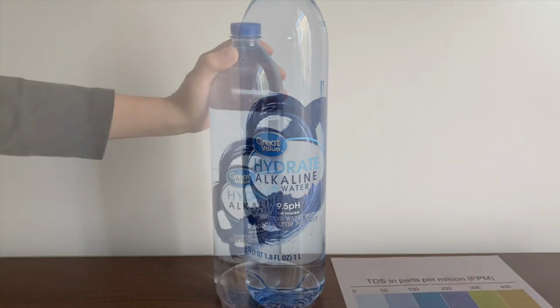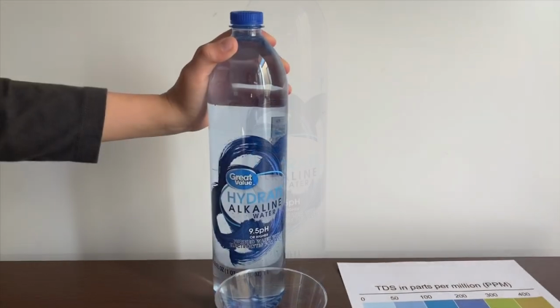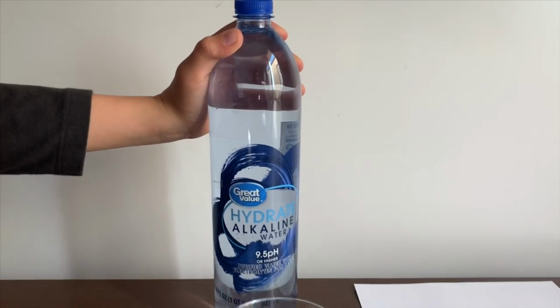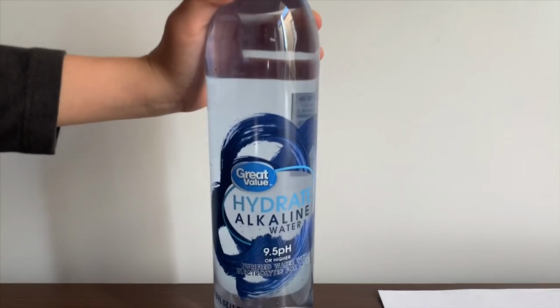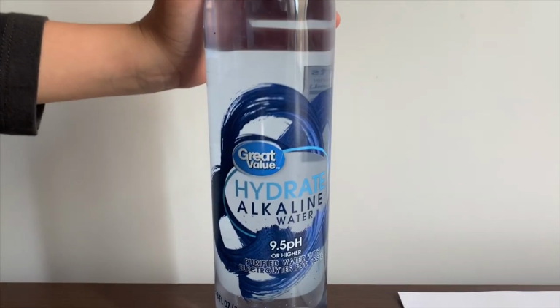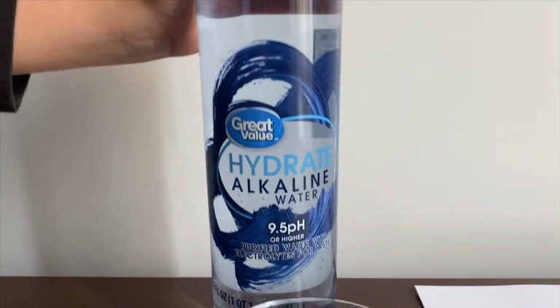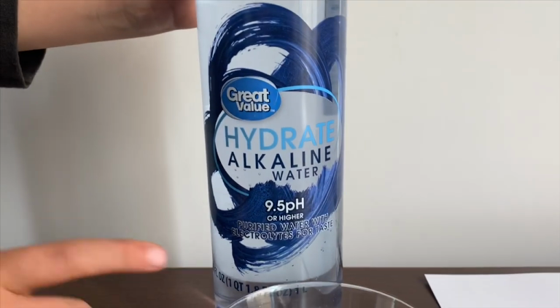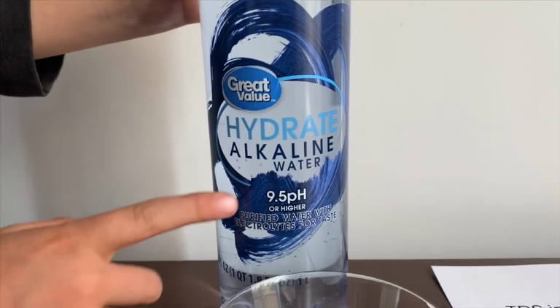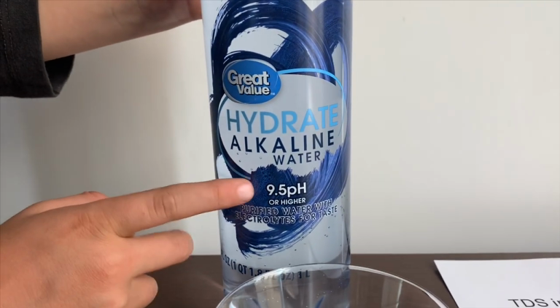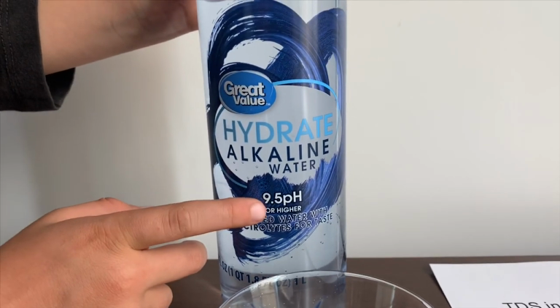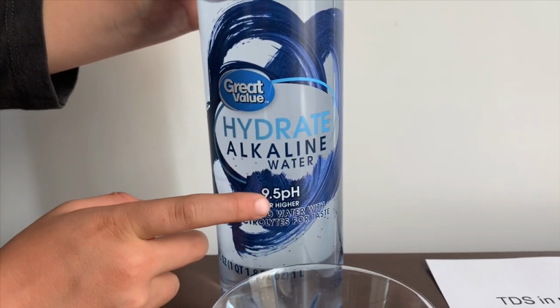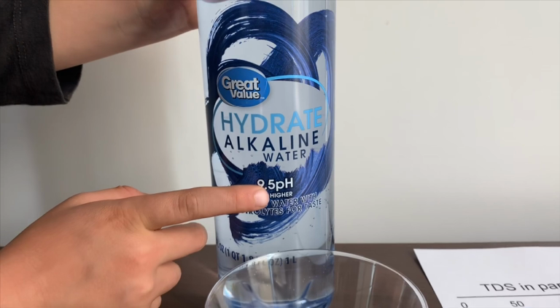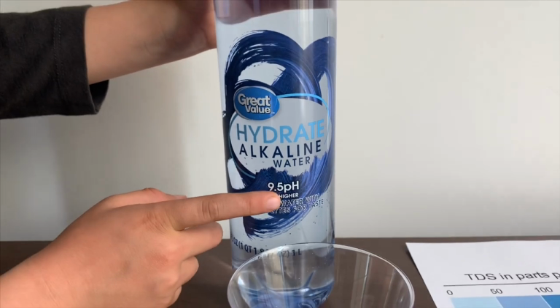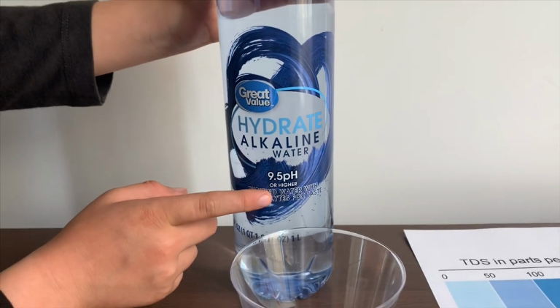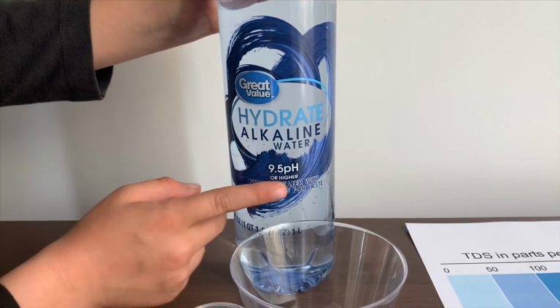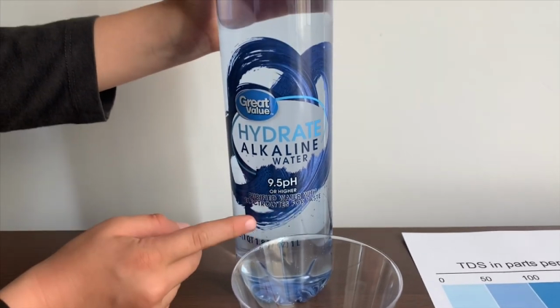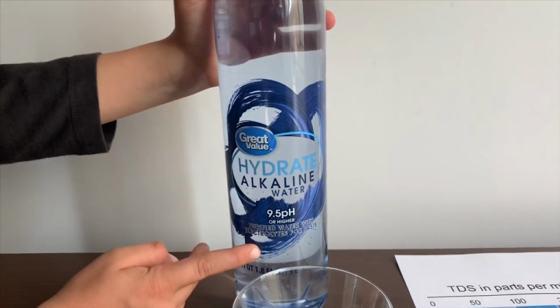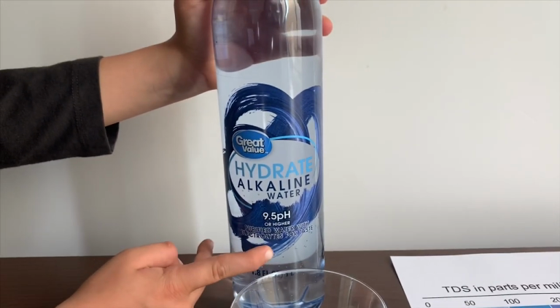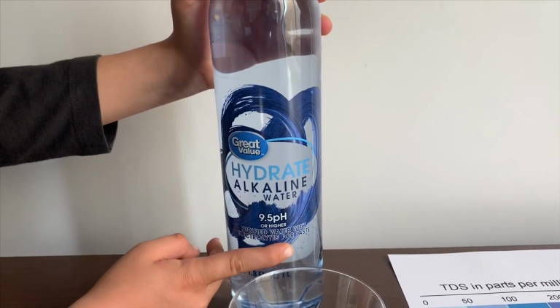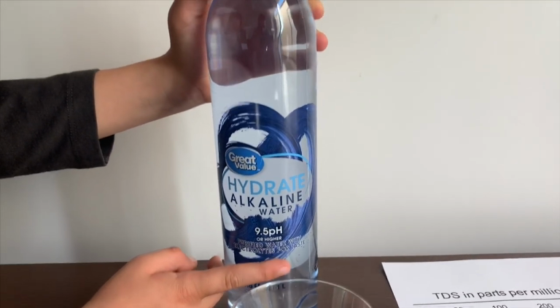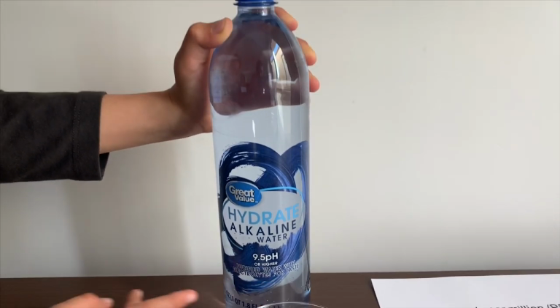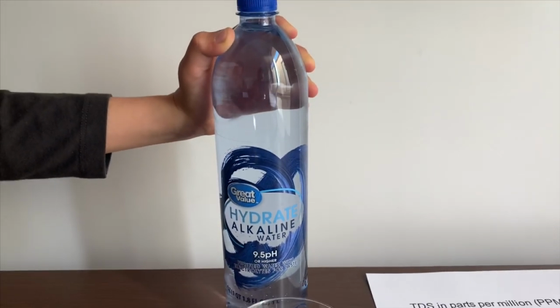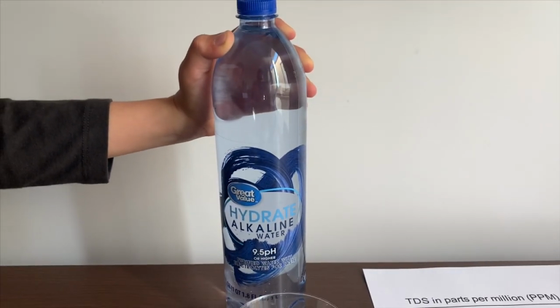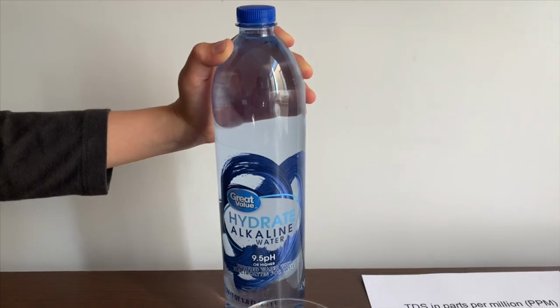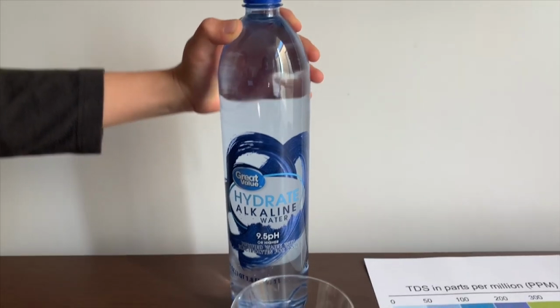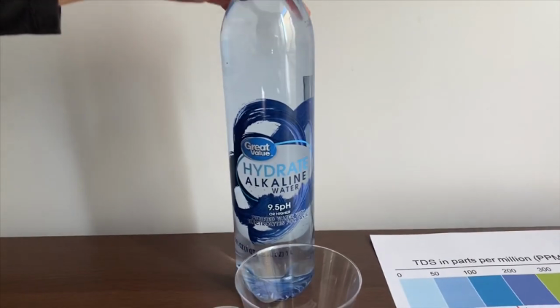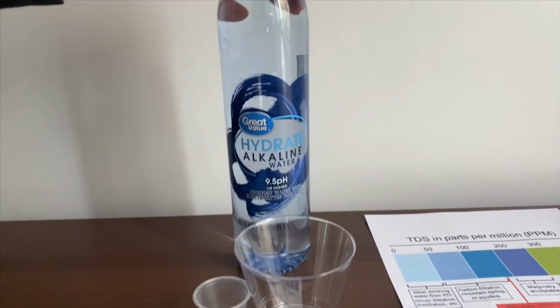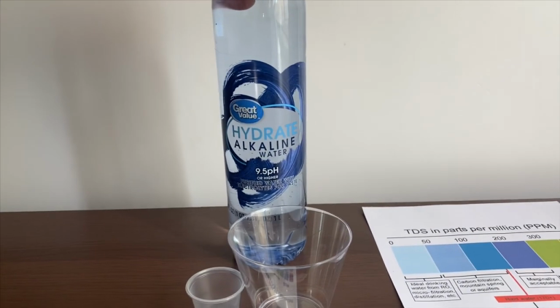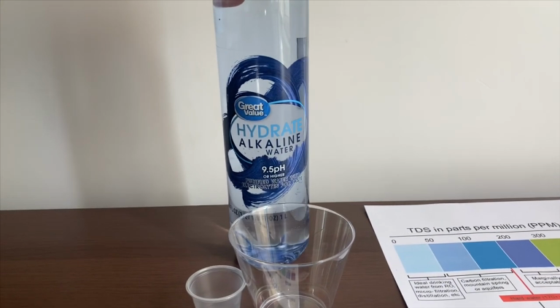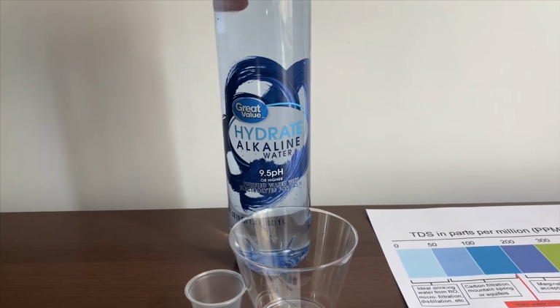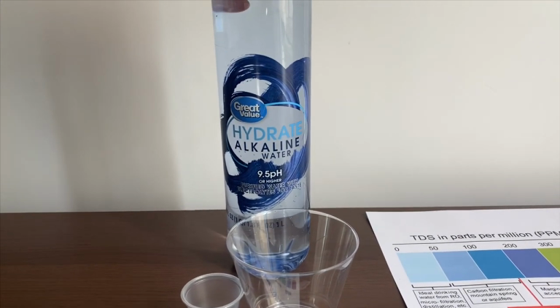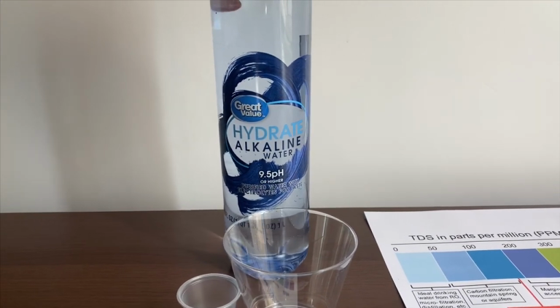This is Great Value Alkaline Water. It says the pH is supposed to be 9.5 or higher. It has electrolytes for taste and it costs 98 cents. It's sourced from Wisconsin and you can buy it from Walmart.